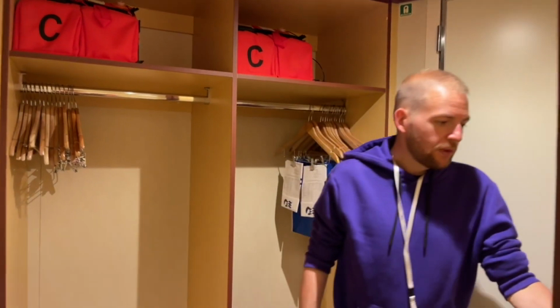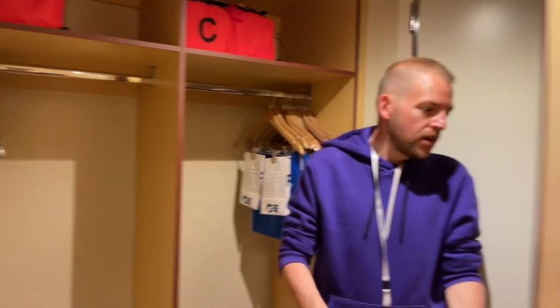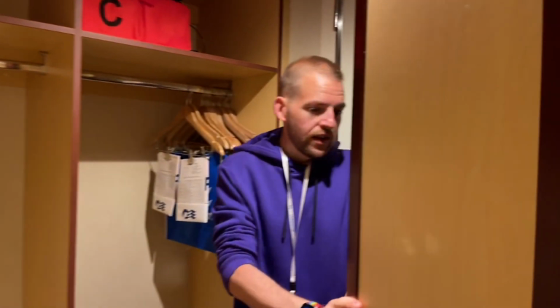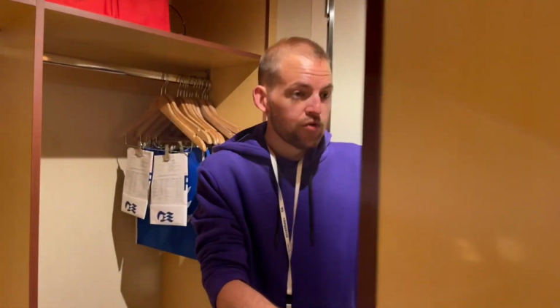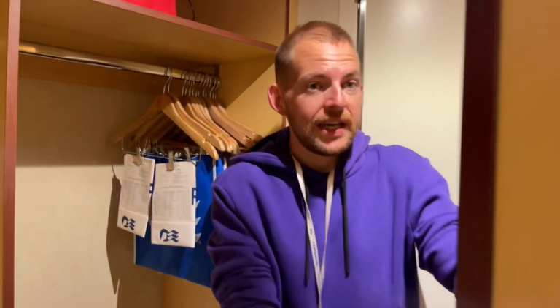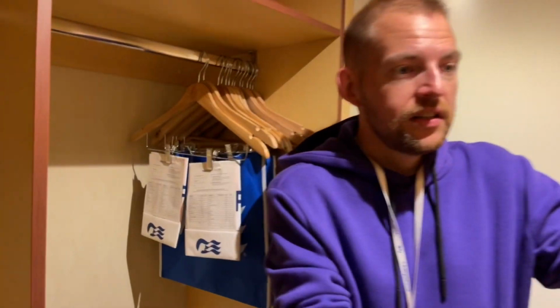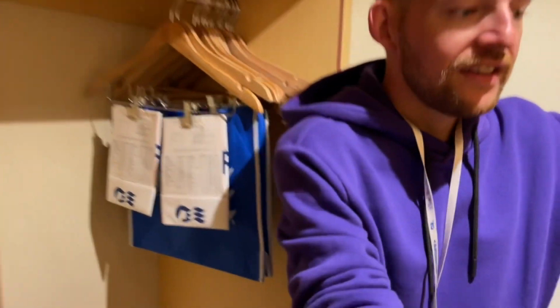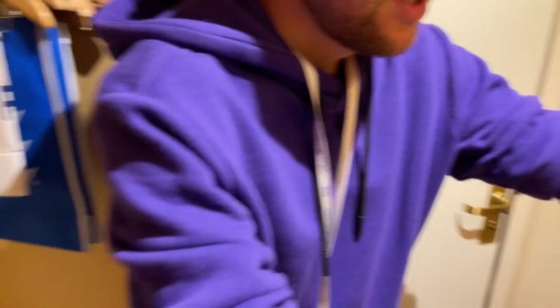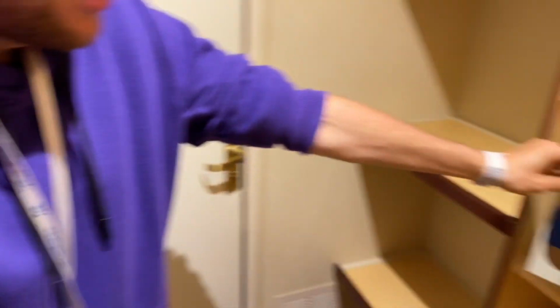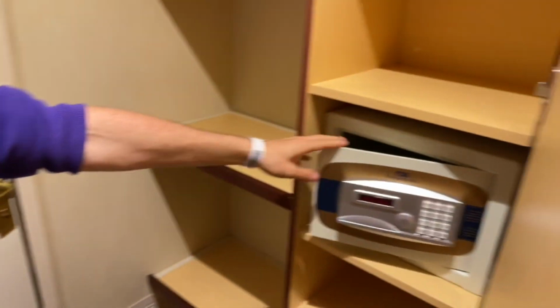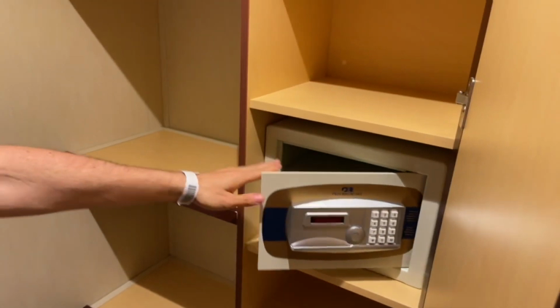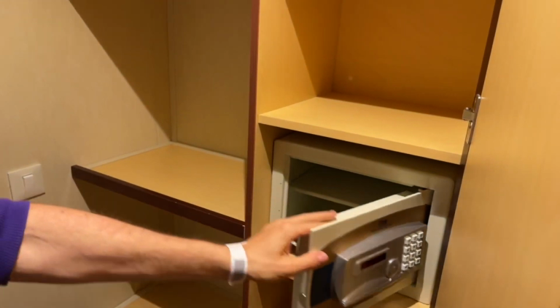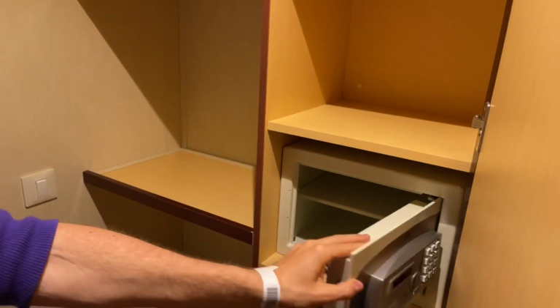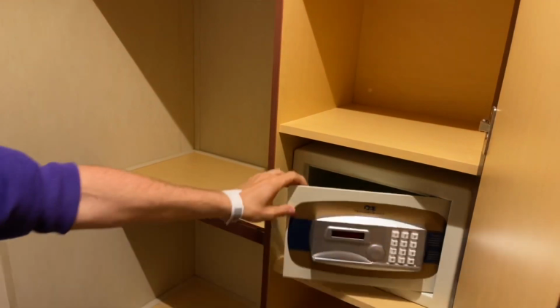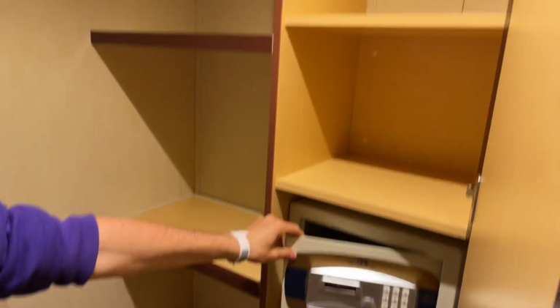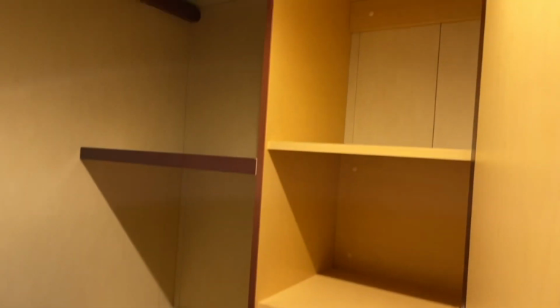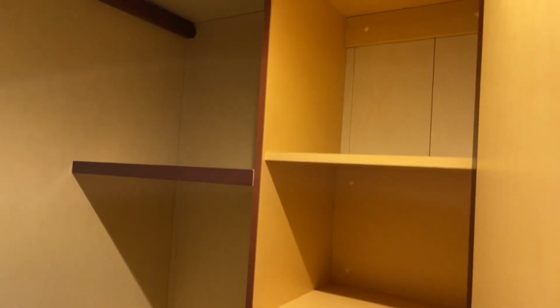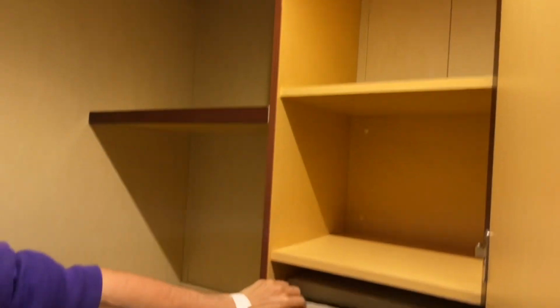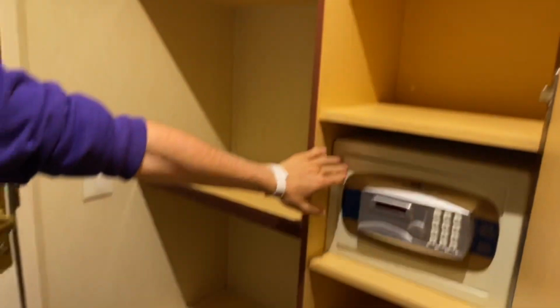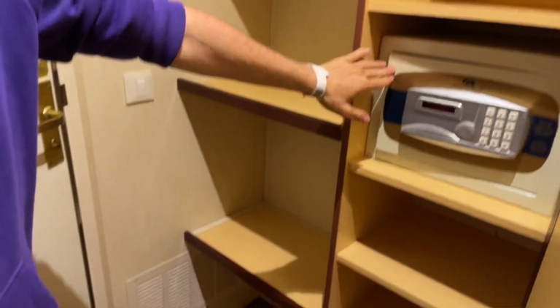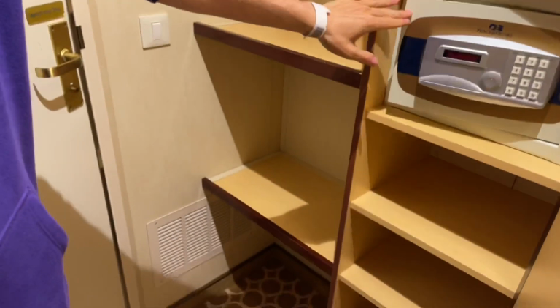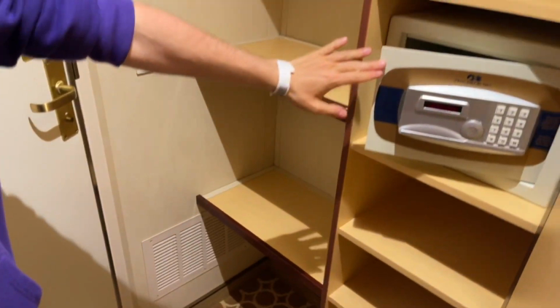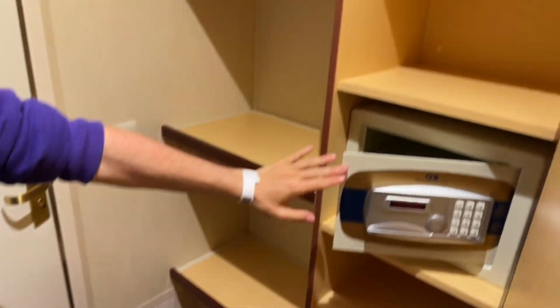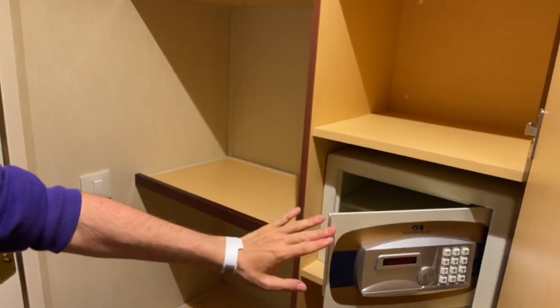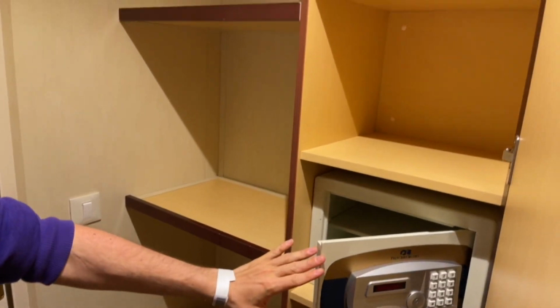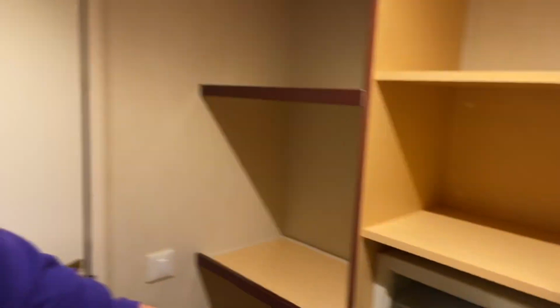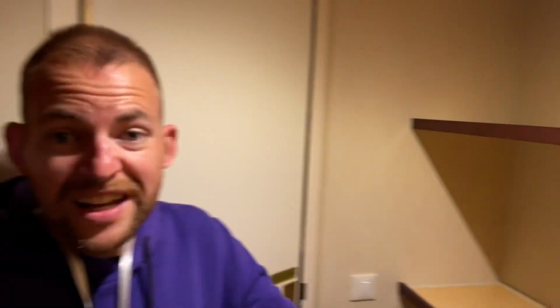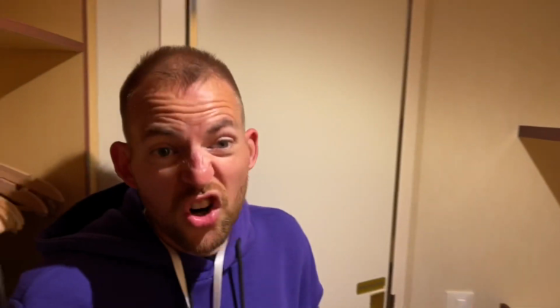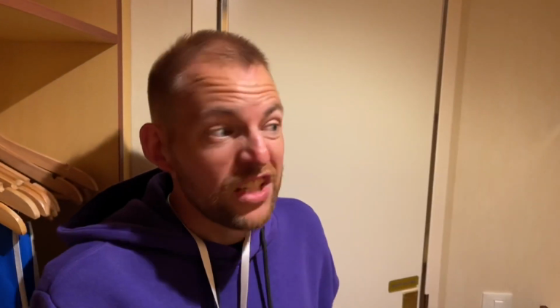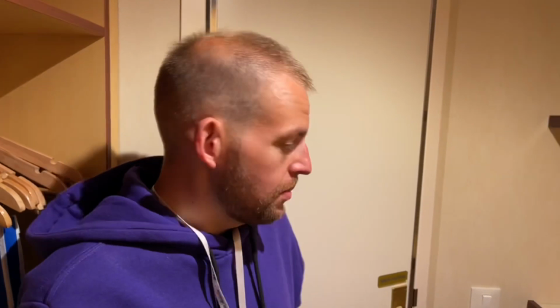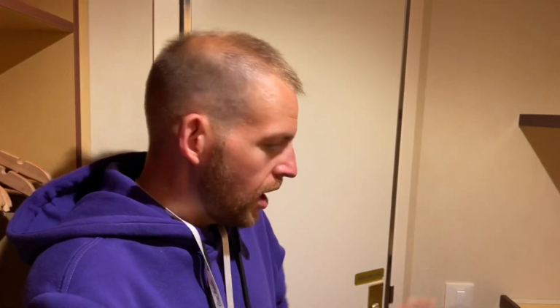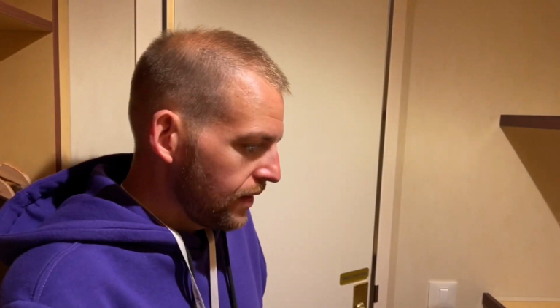We have another little wardrobe section here with lots of shelves, and we have the safe, which is very useful. I tend to put my passports in the safe, any important documents, wallet — anything you're not going to need on the ship goes in there.